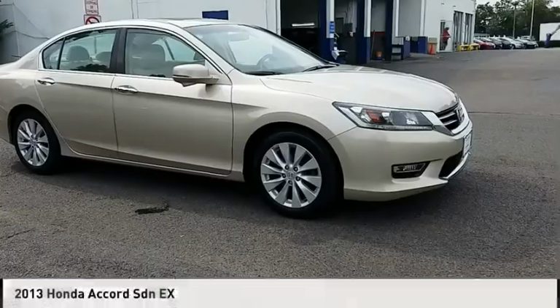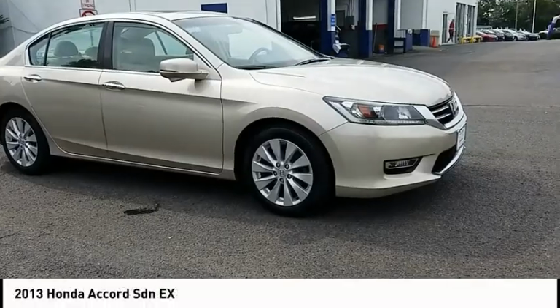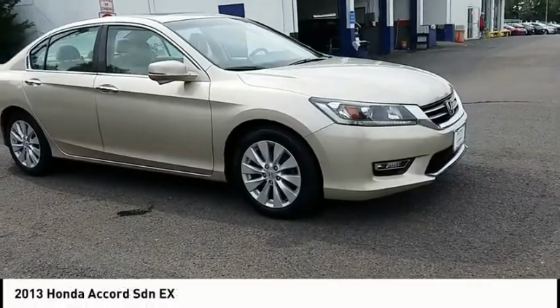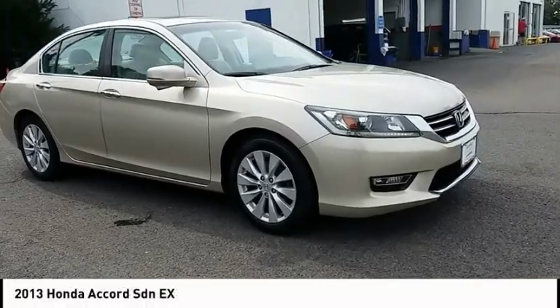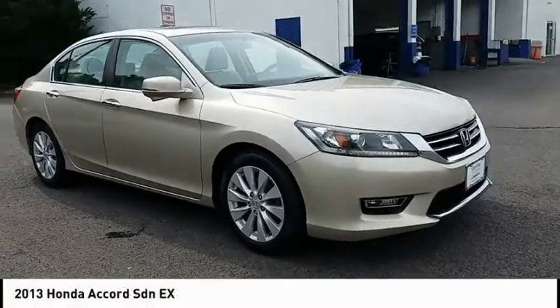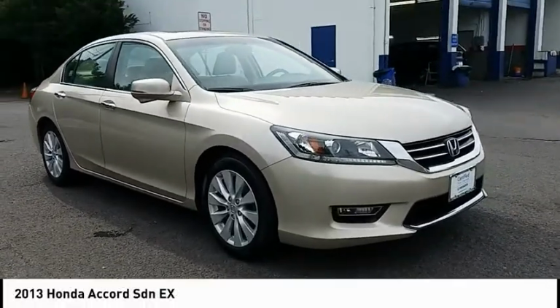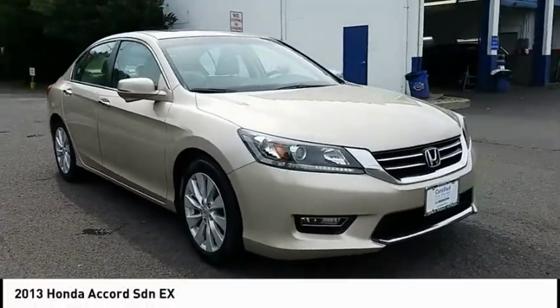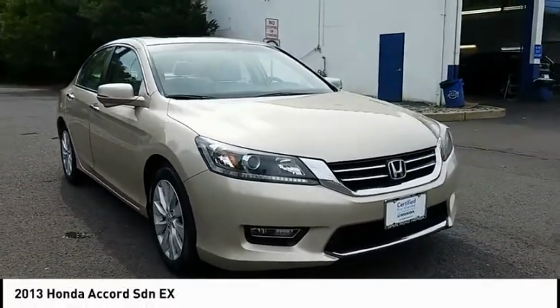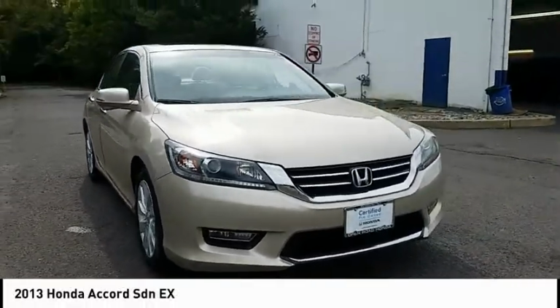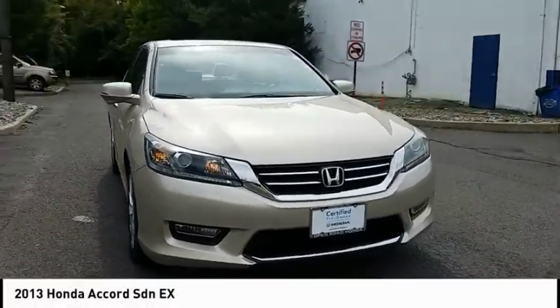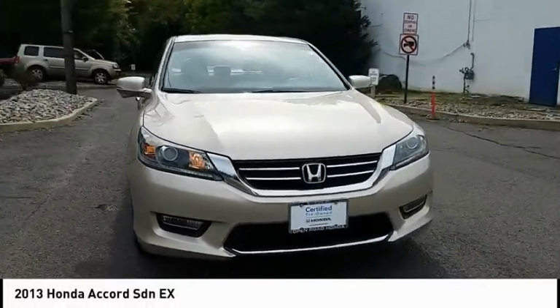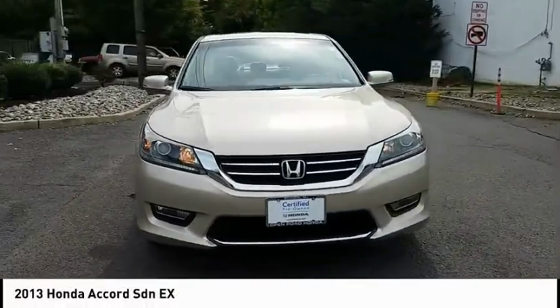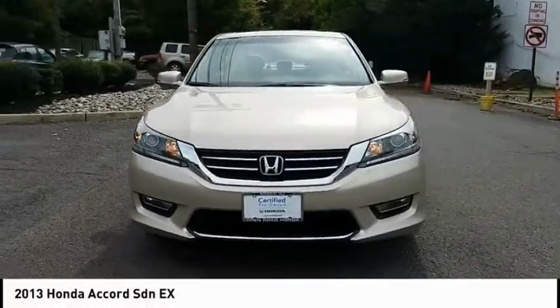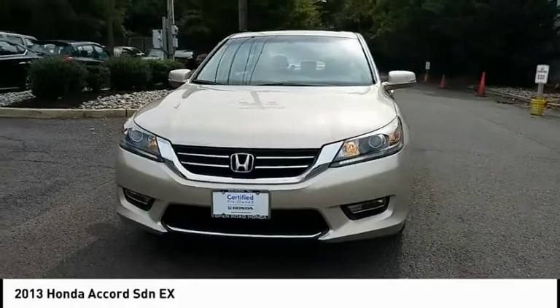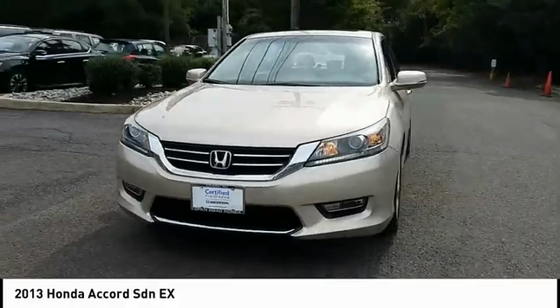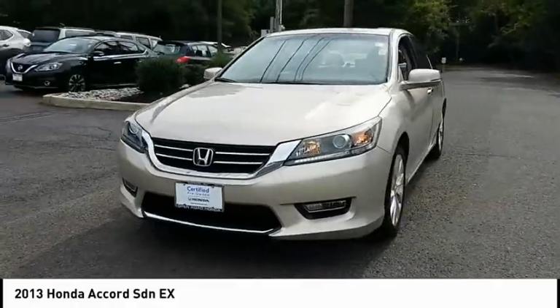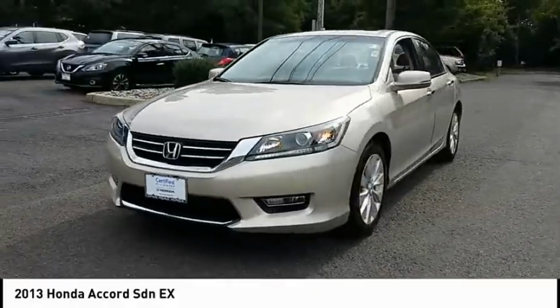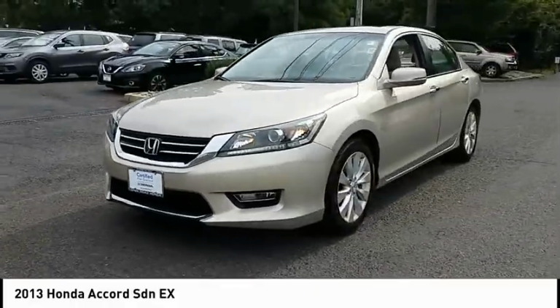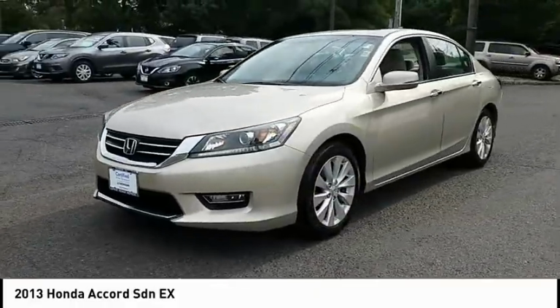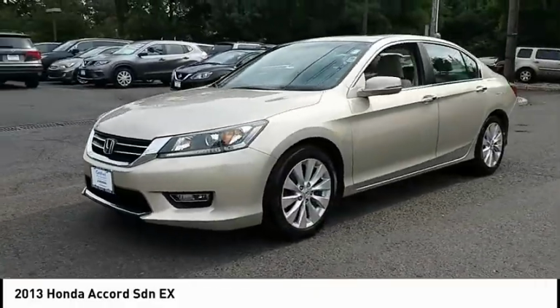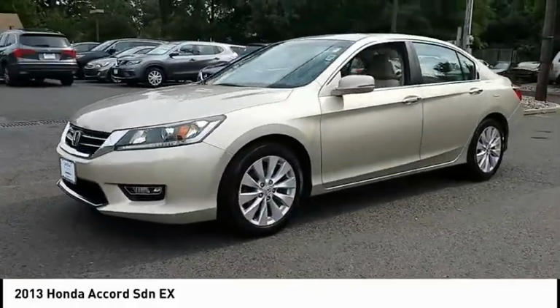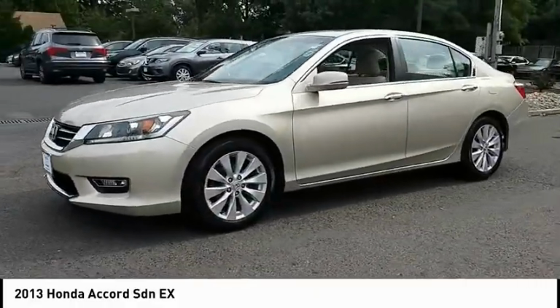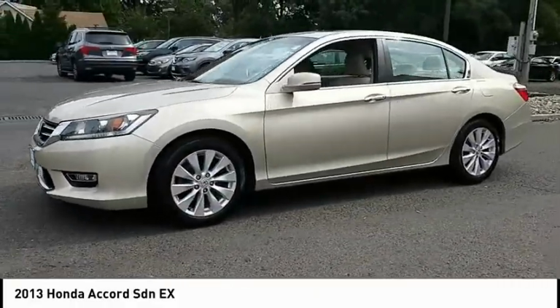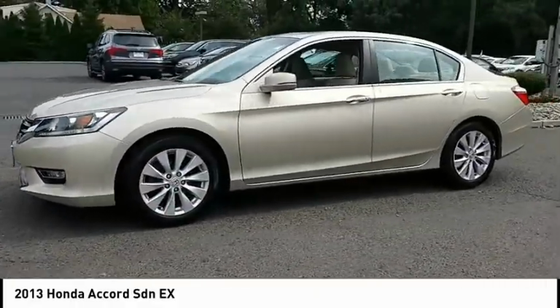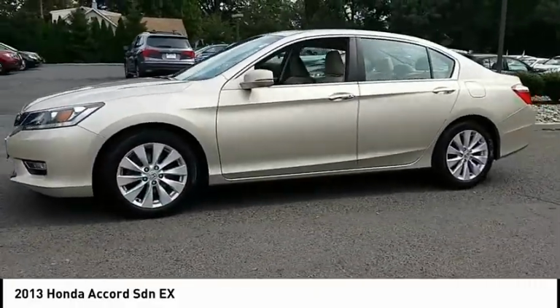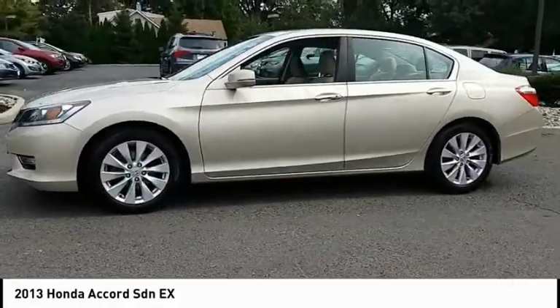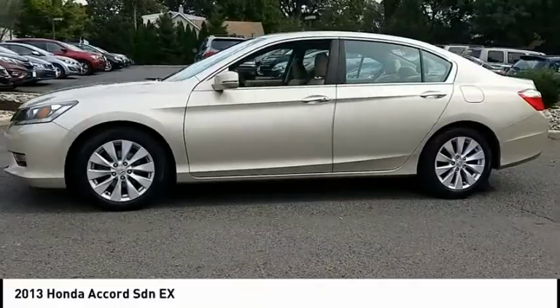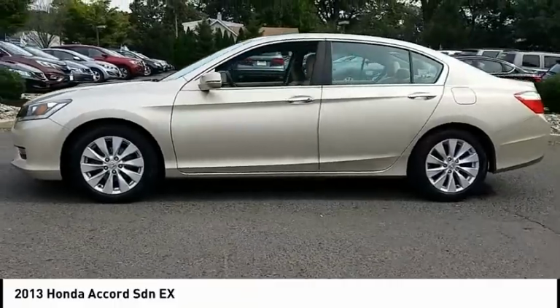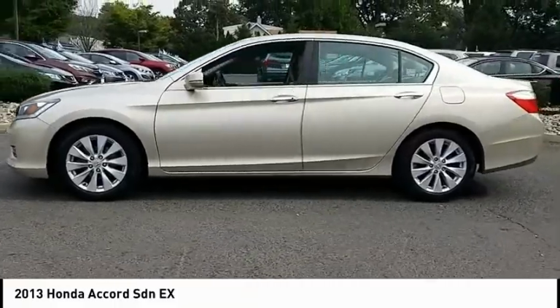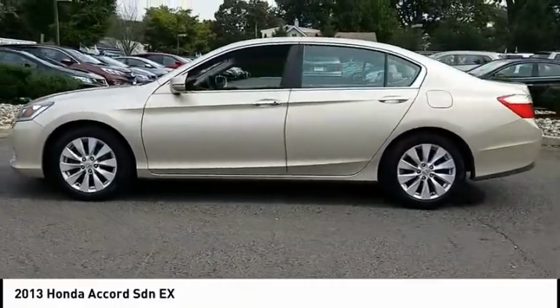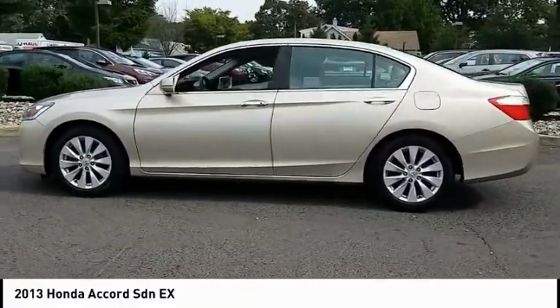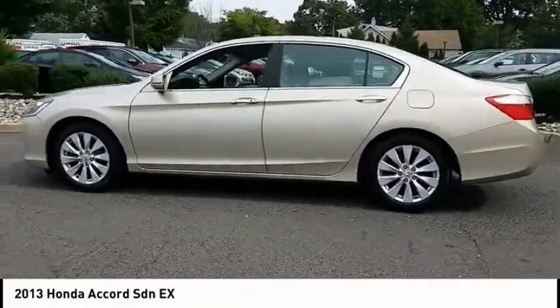Looking for the right vehicle? Check out the 2013 Accord. Ingeniously simple, yet overflowing with luxury and technological creativity. All that and more in the Accord.